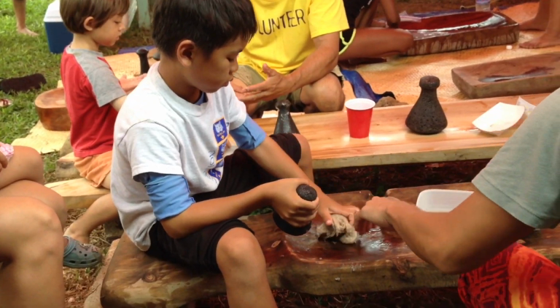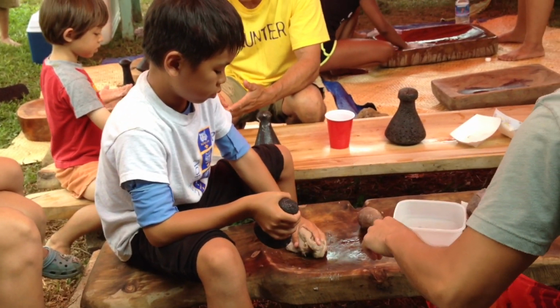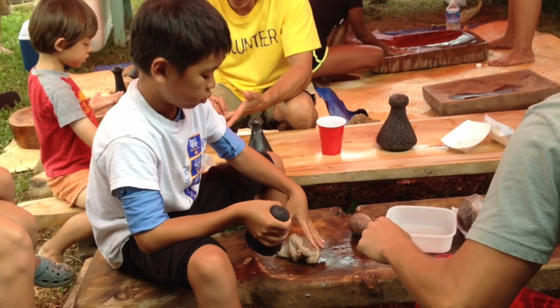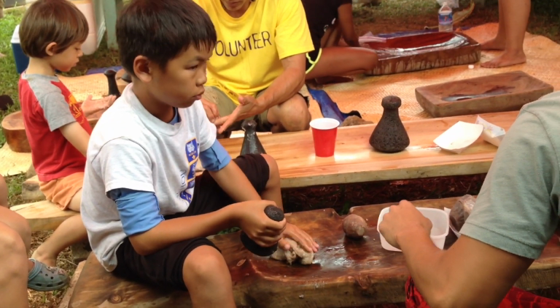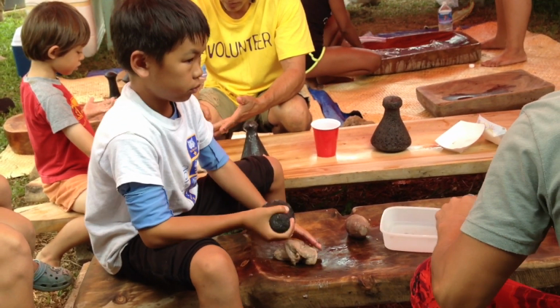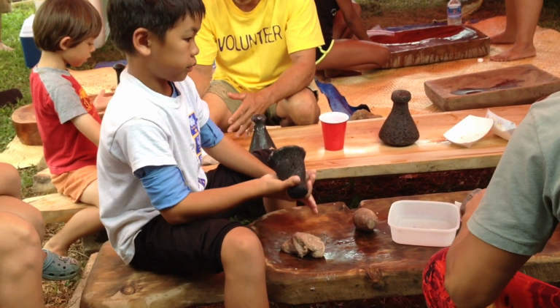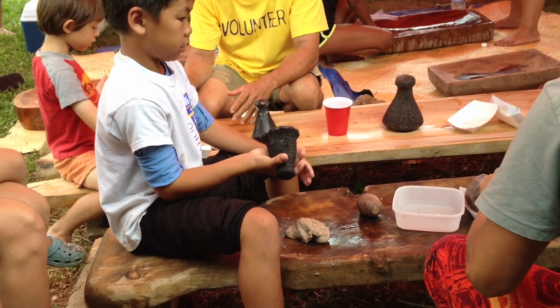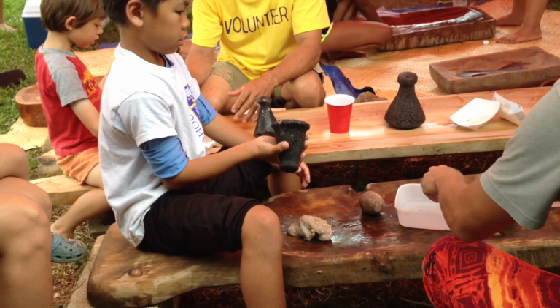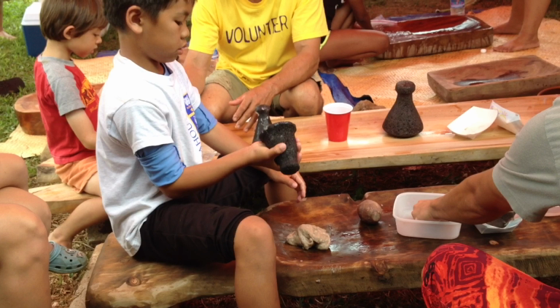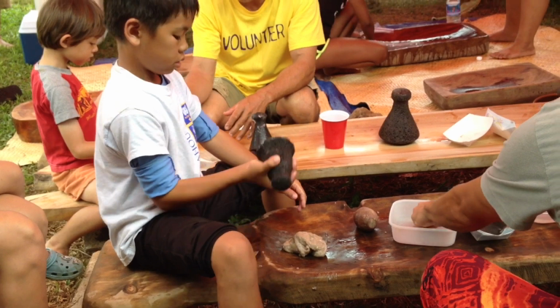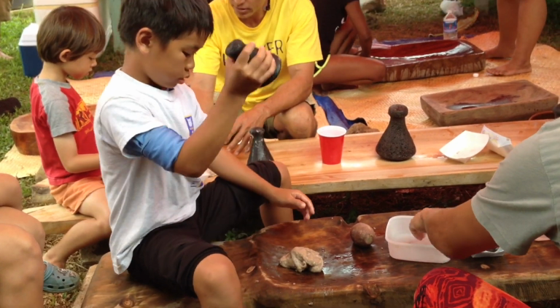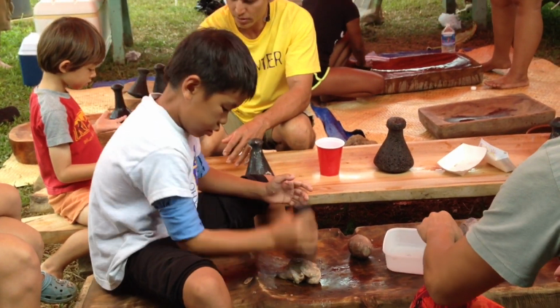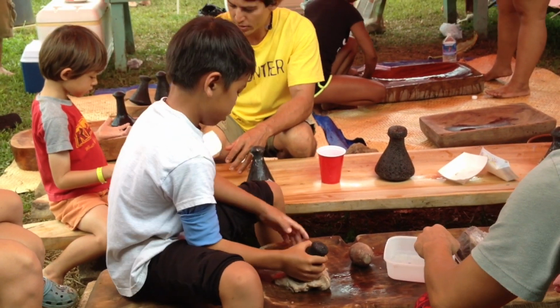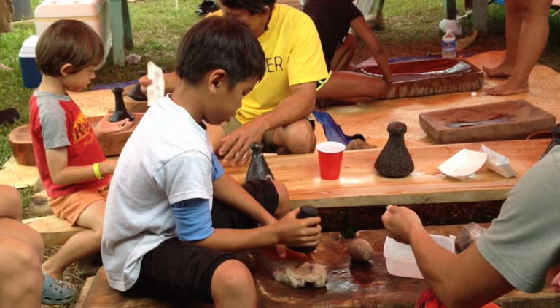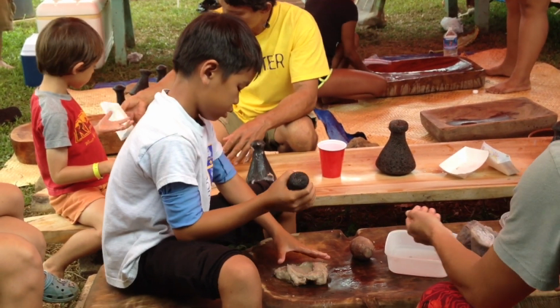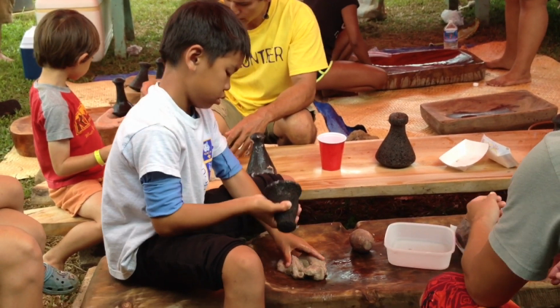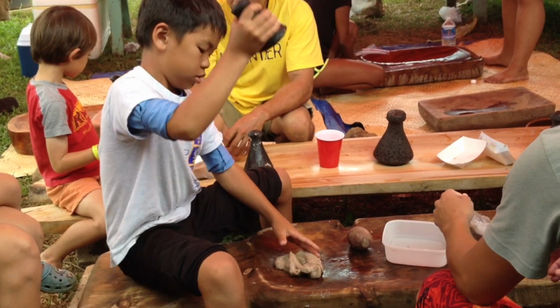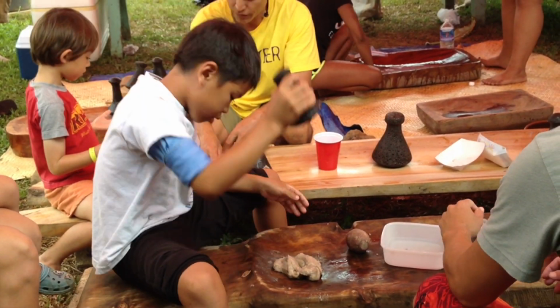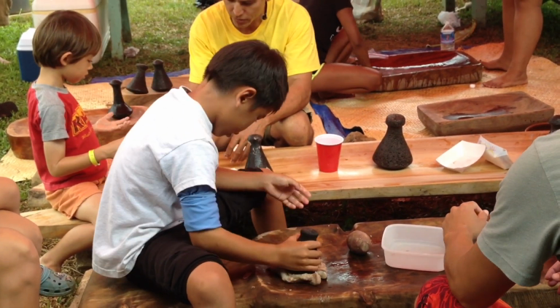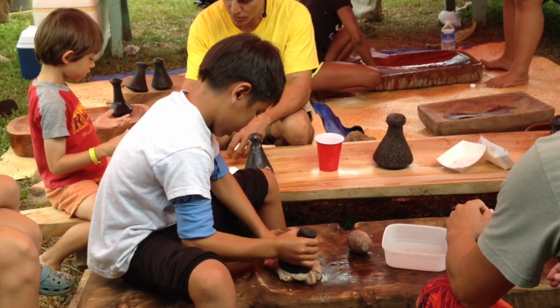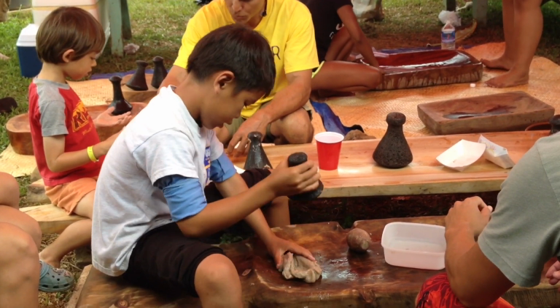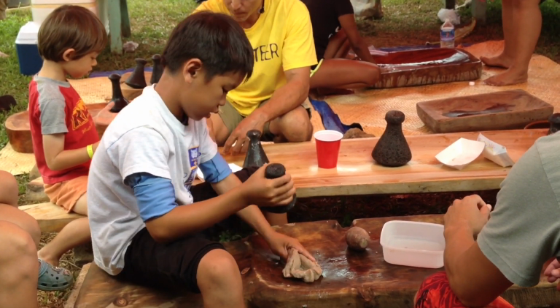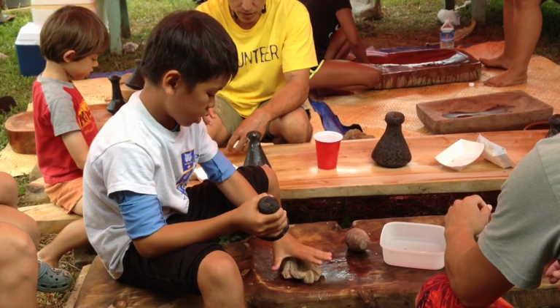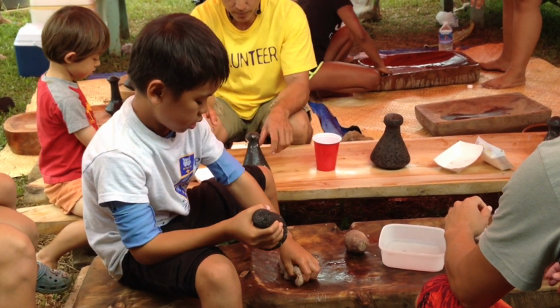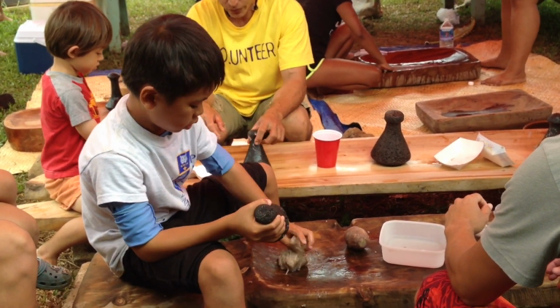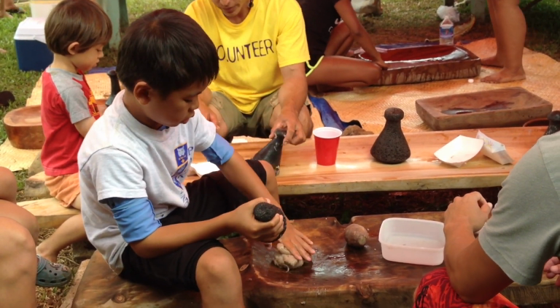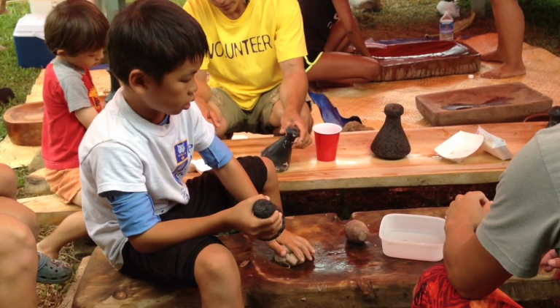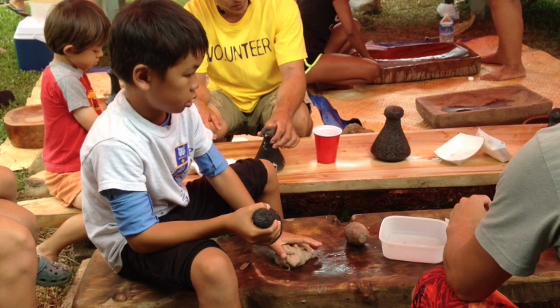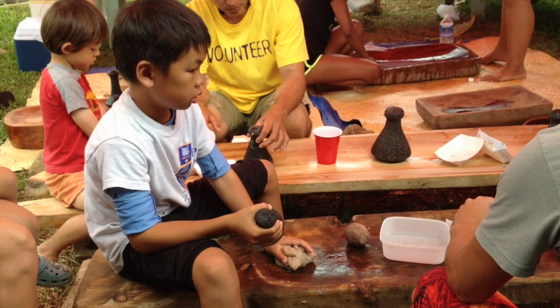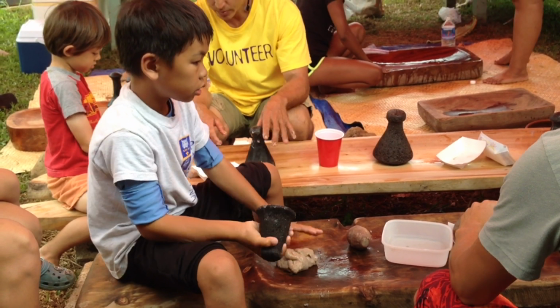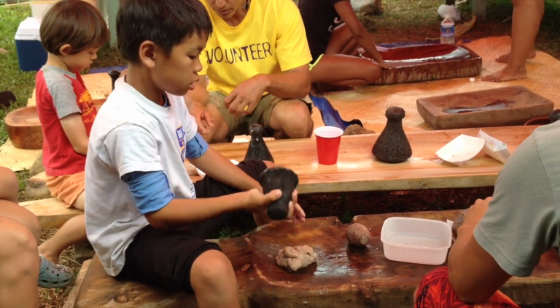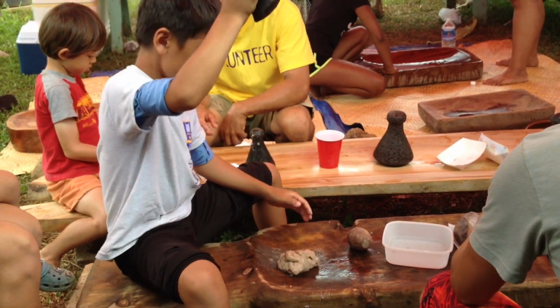It's okay if you don't have a stone or a wooden board, because we're going to teach you a new way how to make Poi without those items.